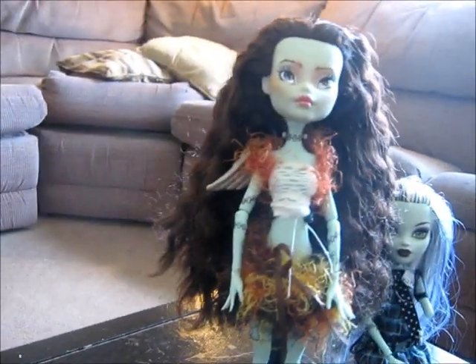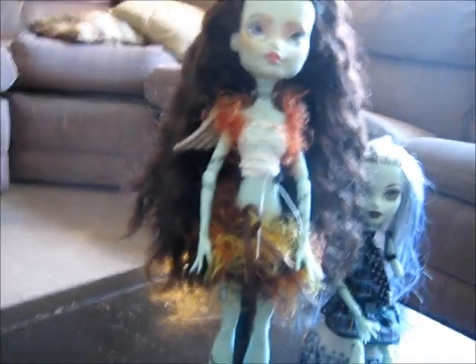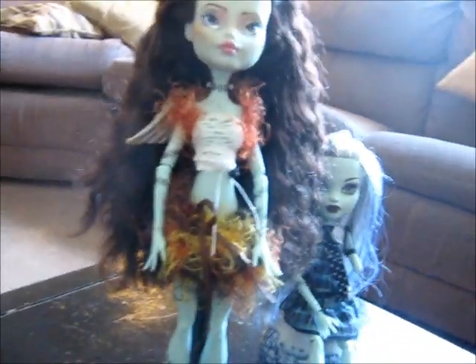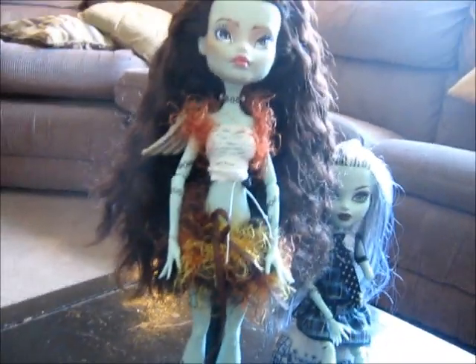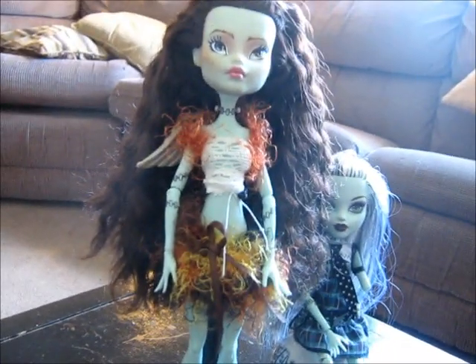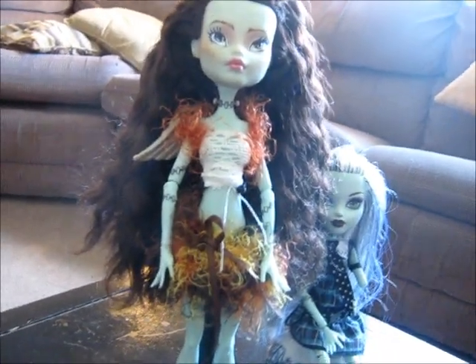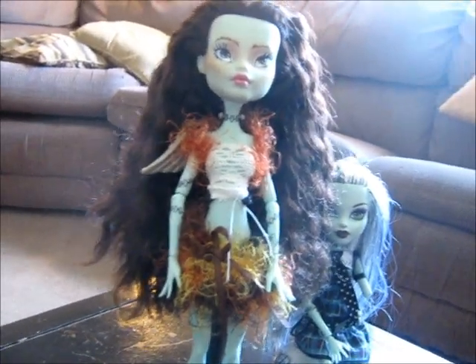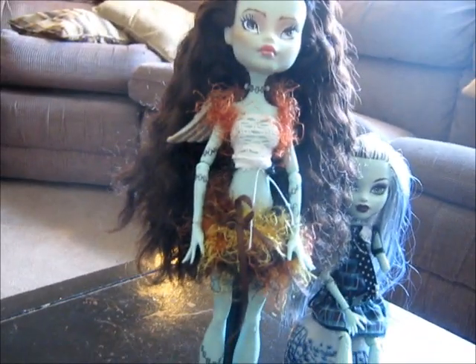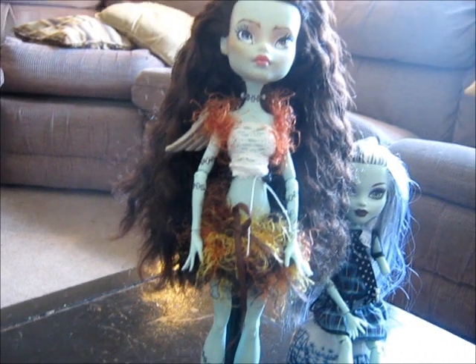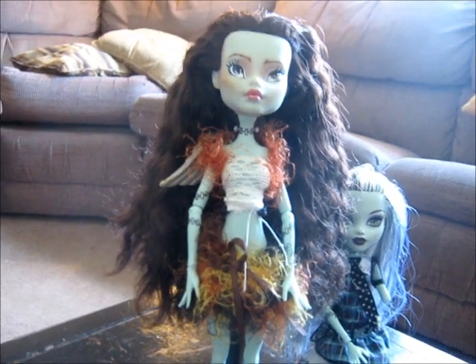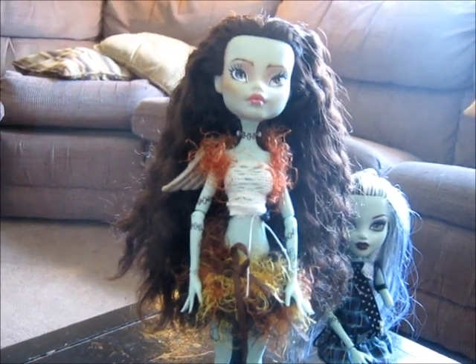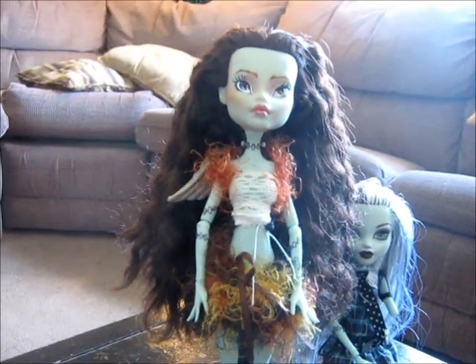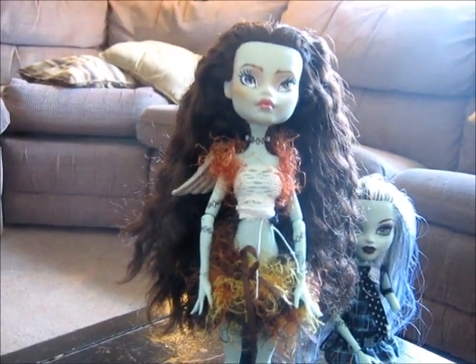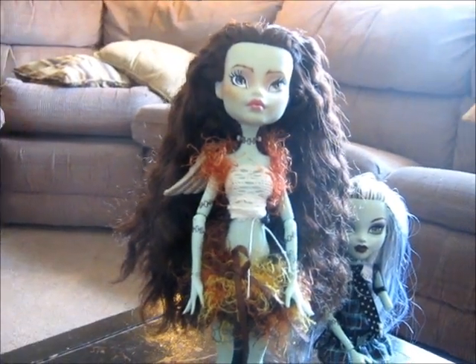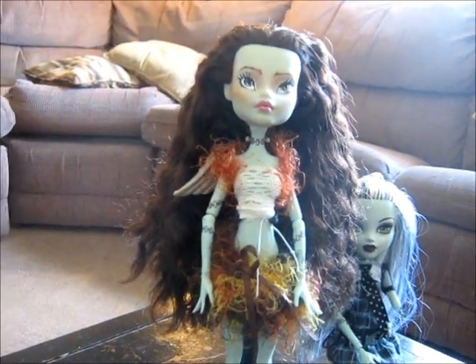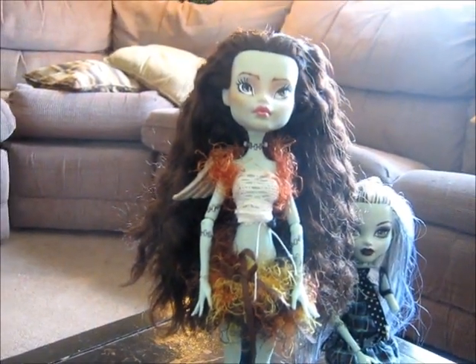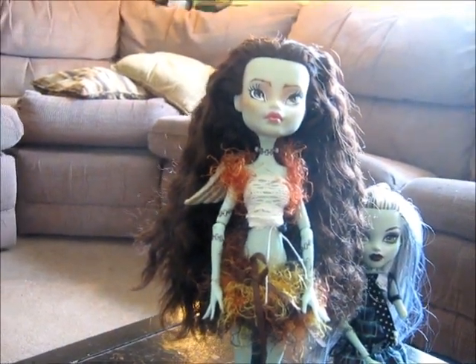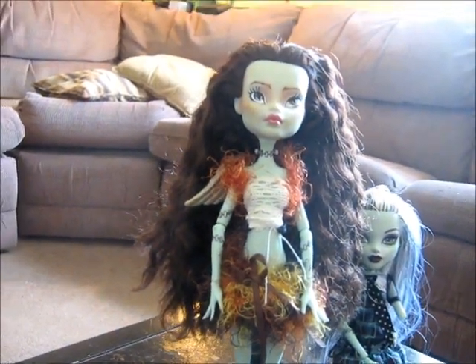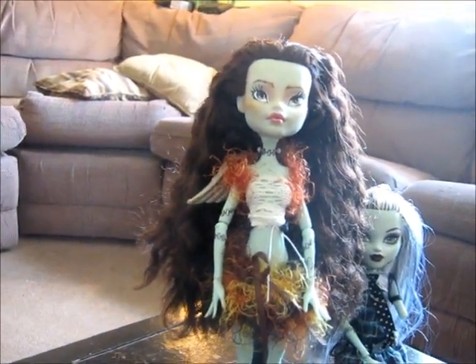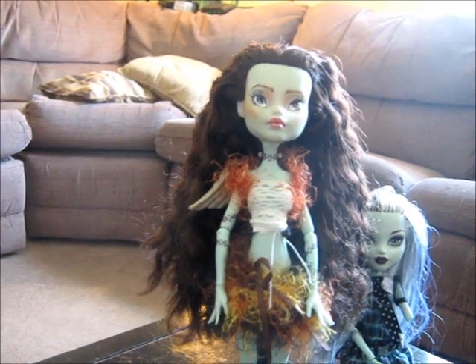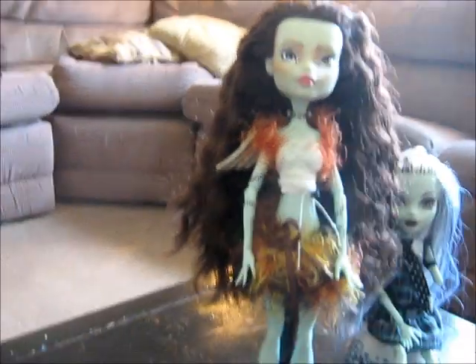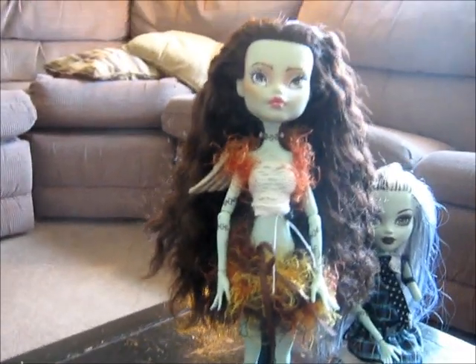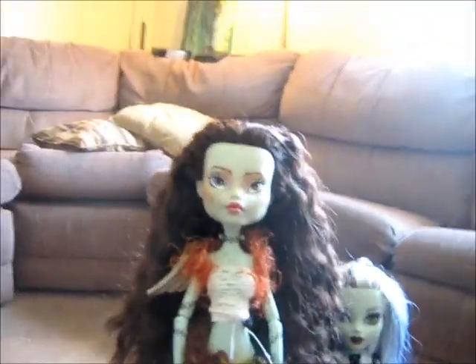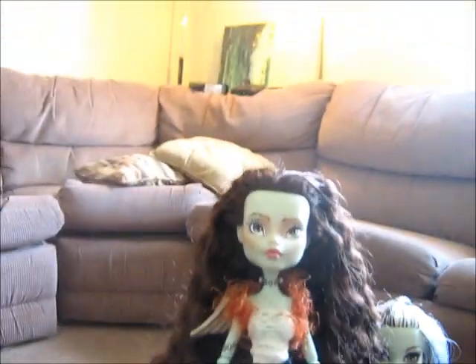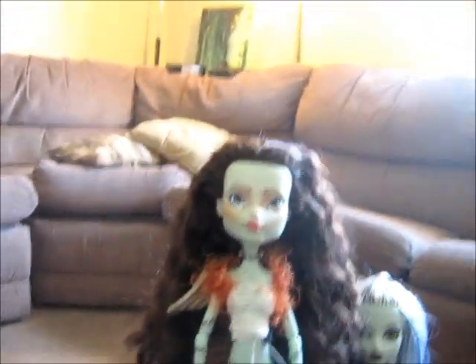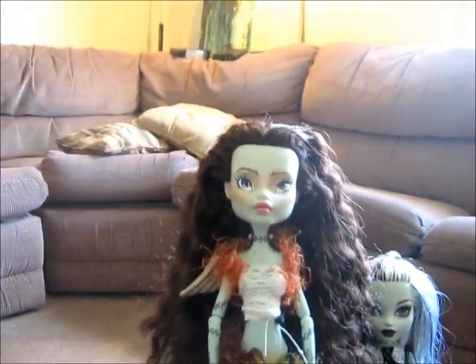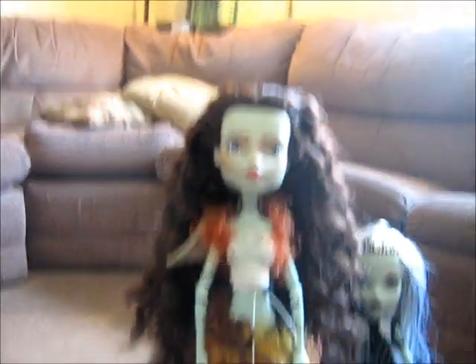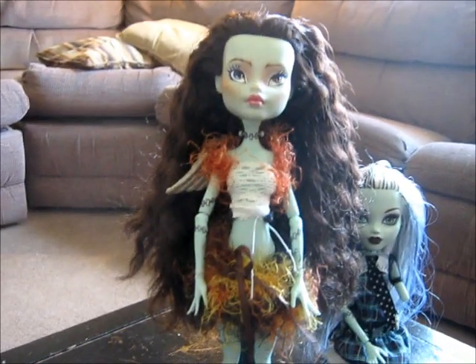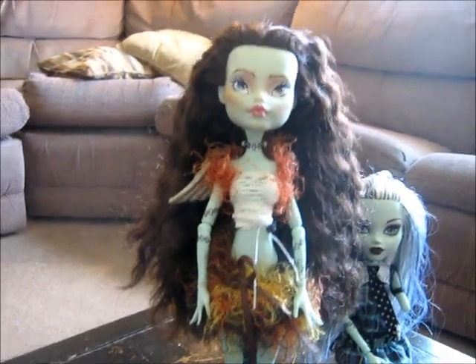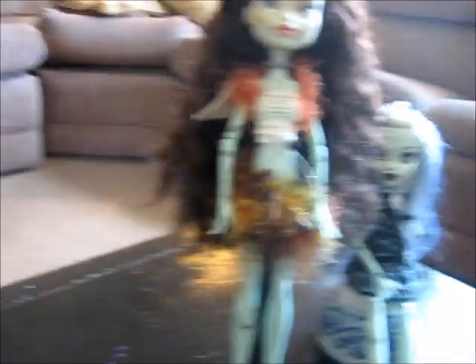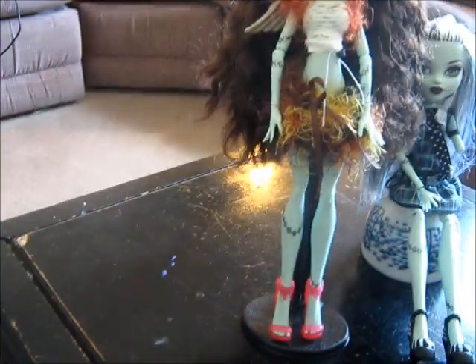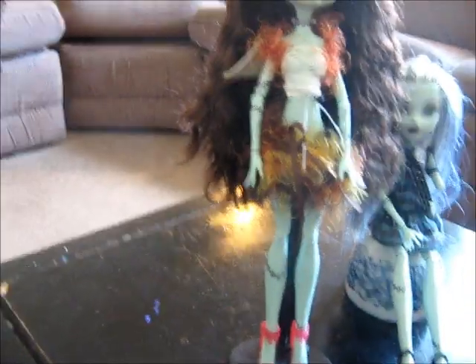I didn't take her body paint off — her stitches. You can, but everybody's very cautionary about using nail polish remover, so I thought I would just leave them.